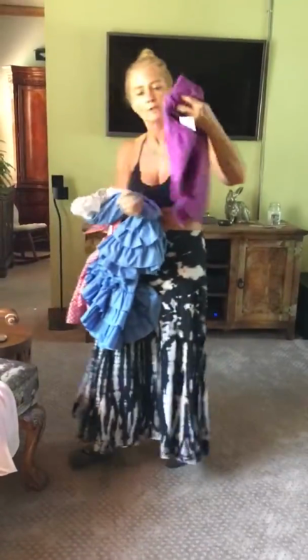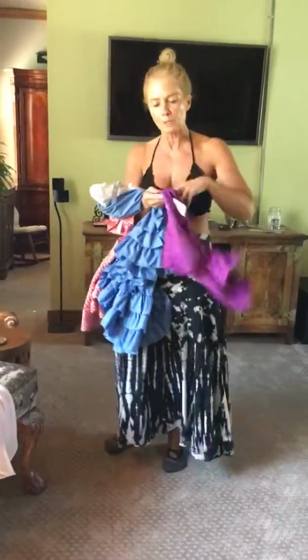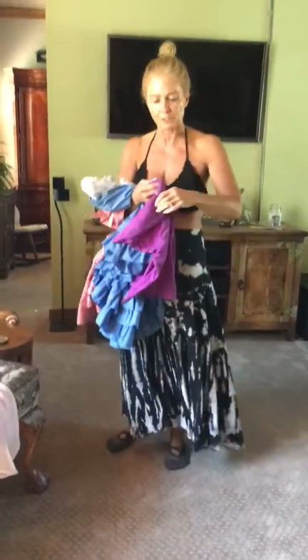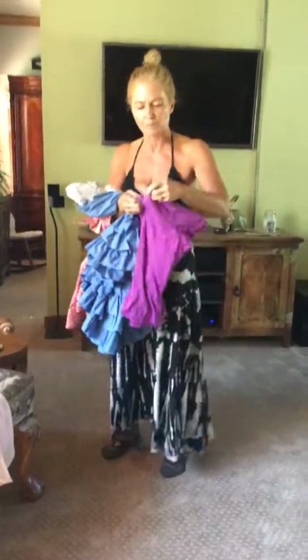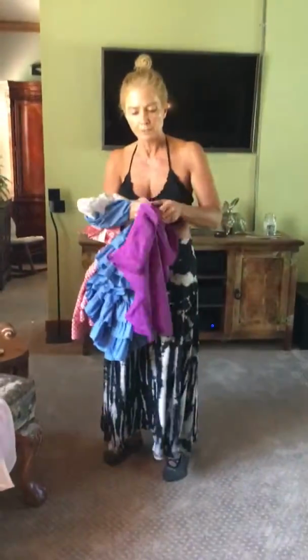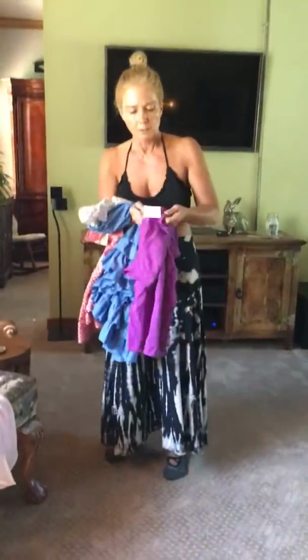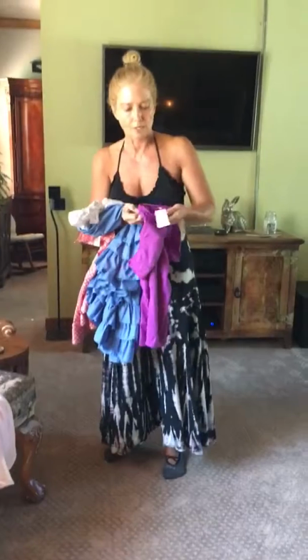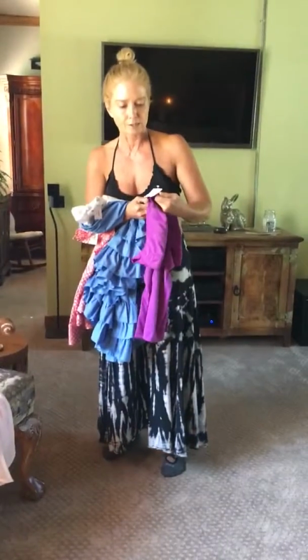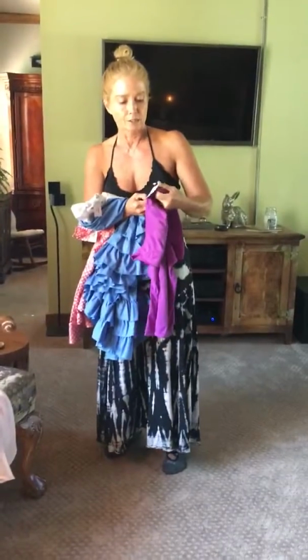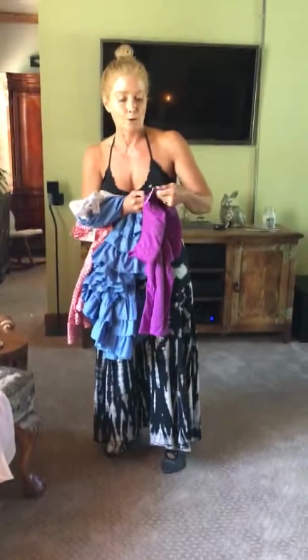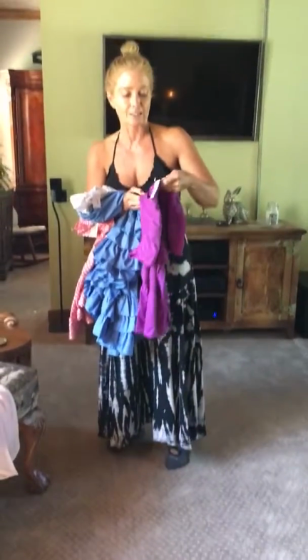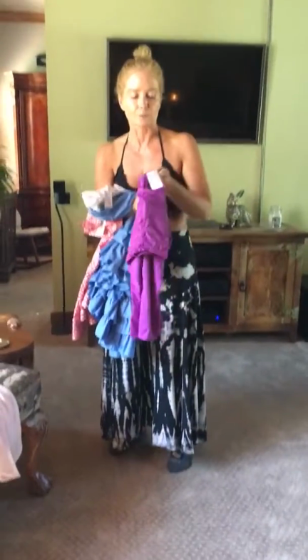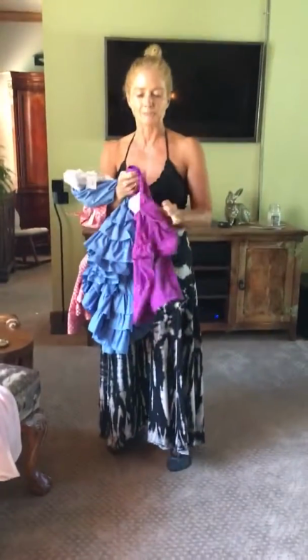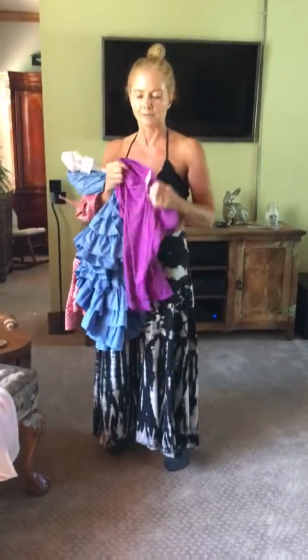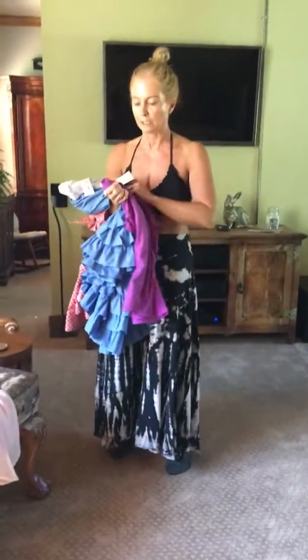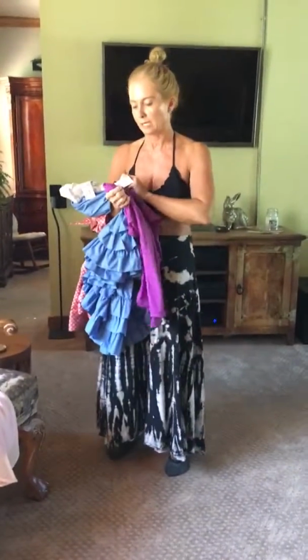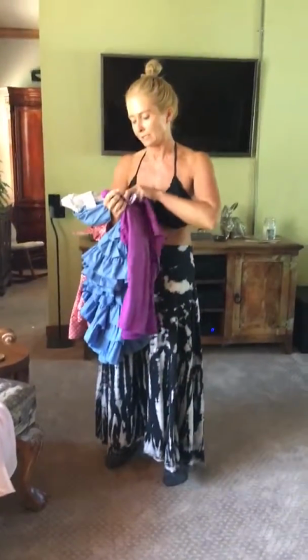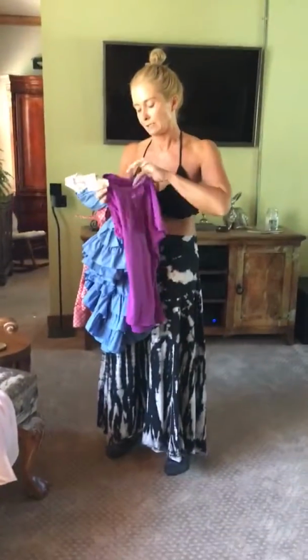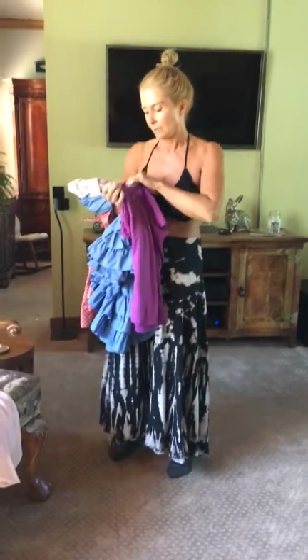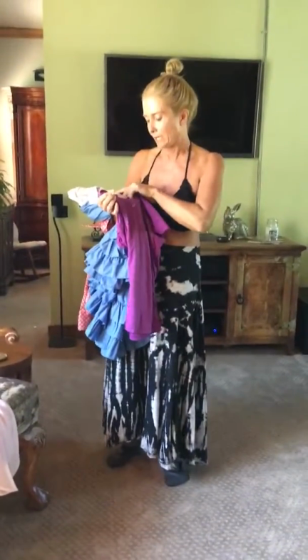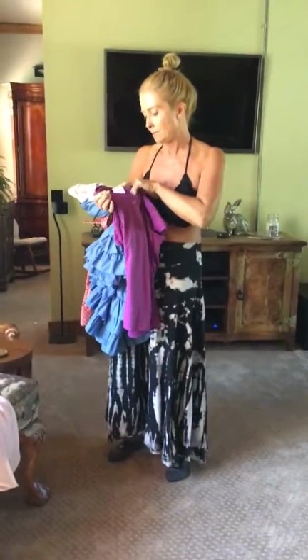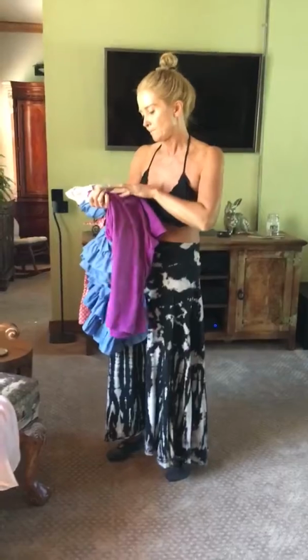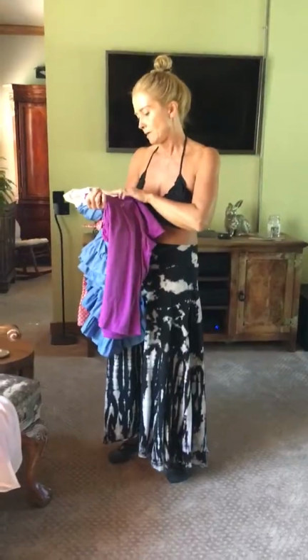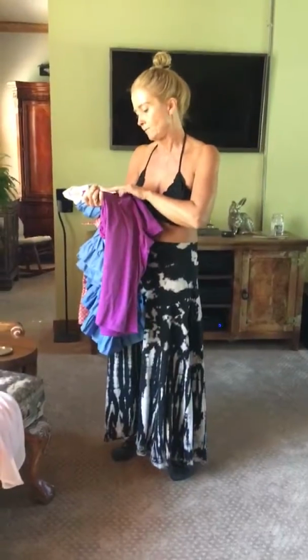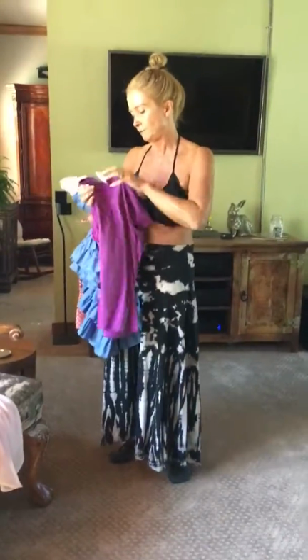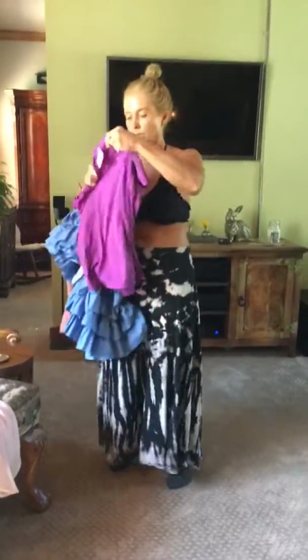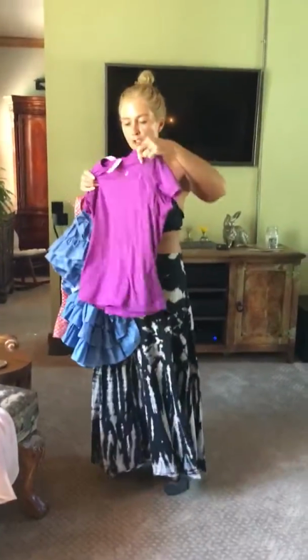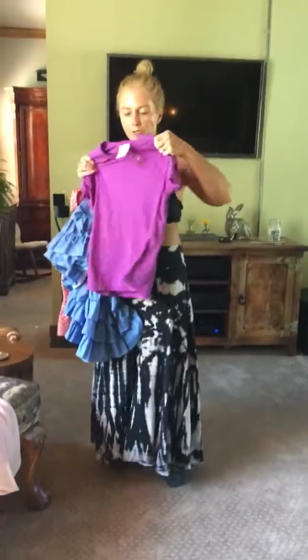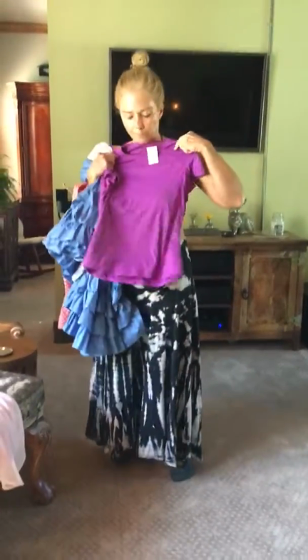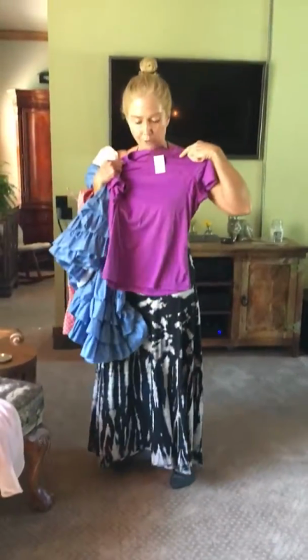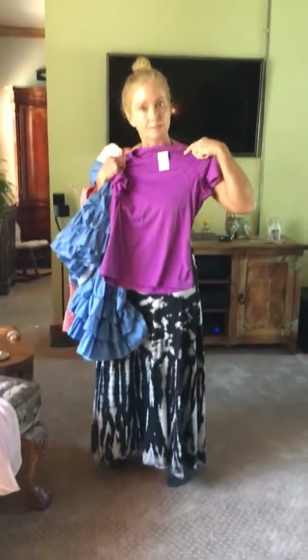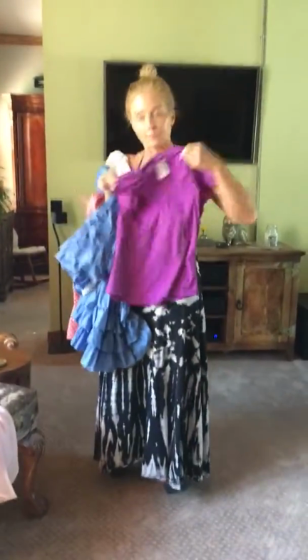This one's for the gym — it was $4 from Asics. Everybody knows Asics, a brand name in gym gear. Pretty summer purple.